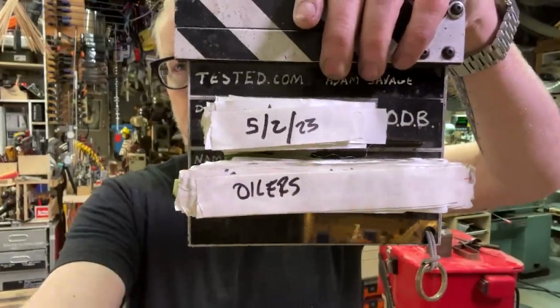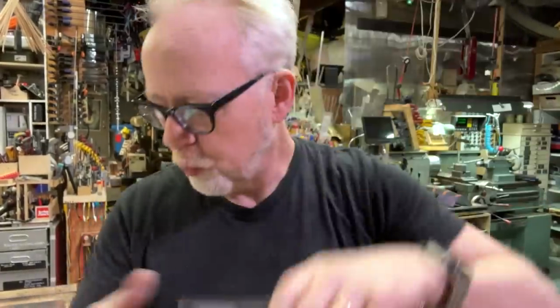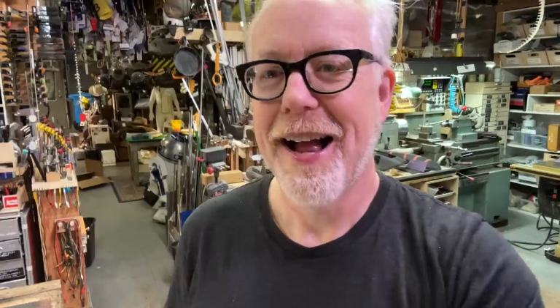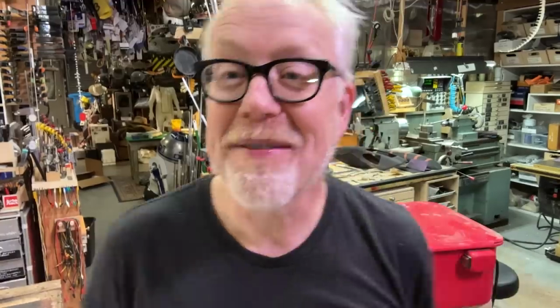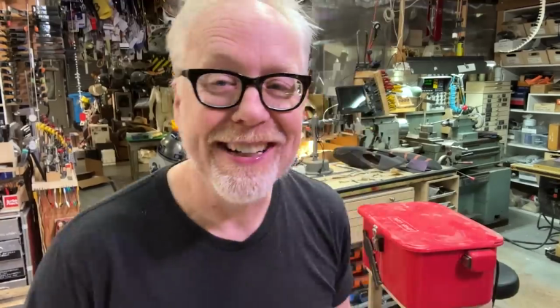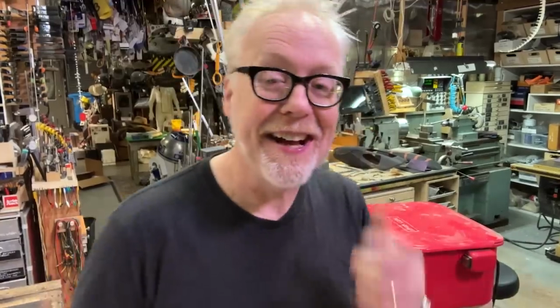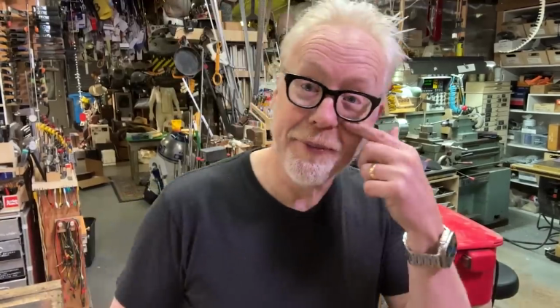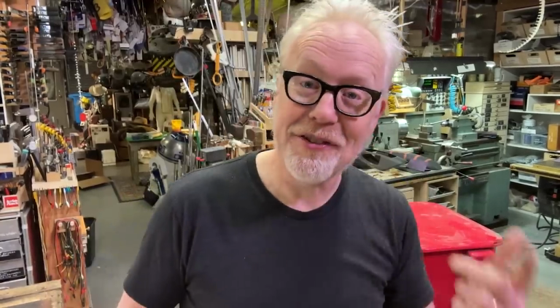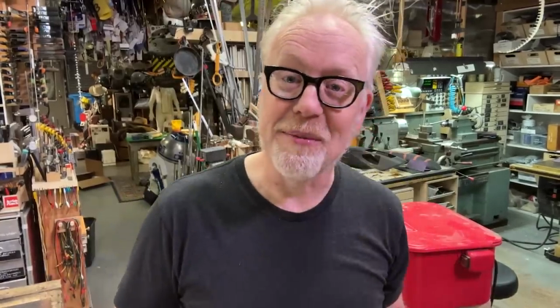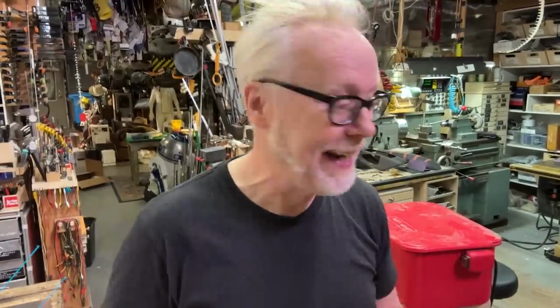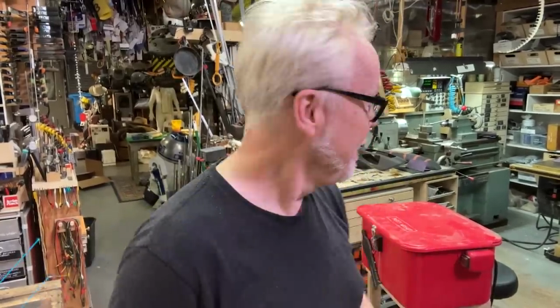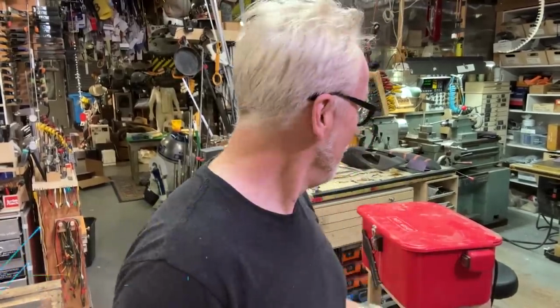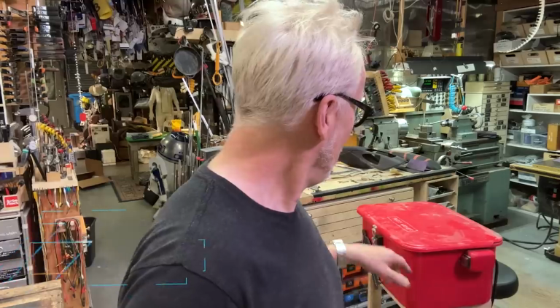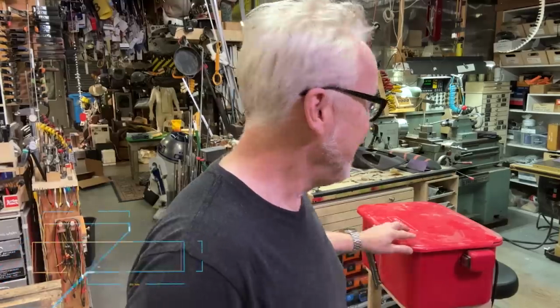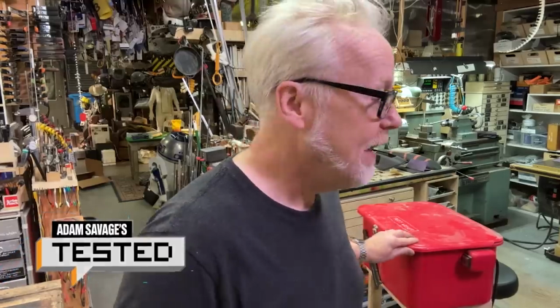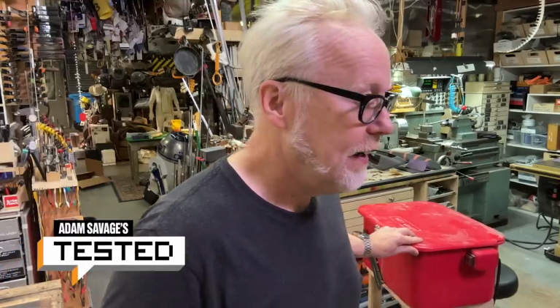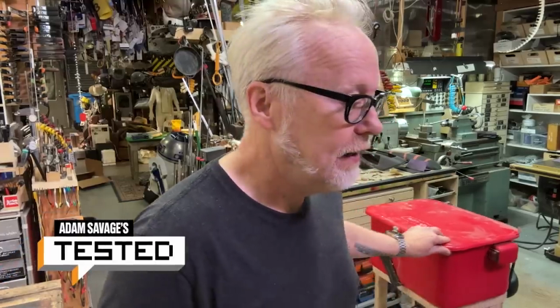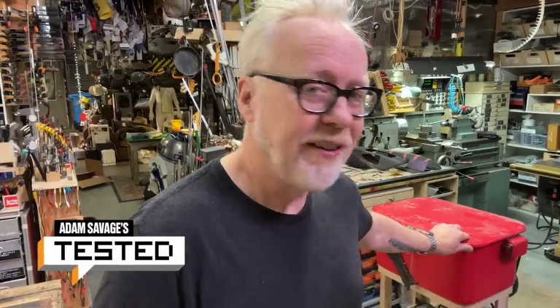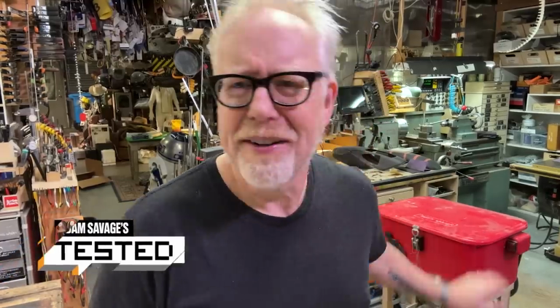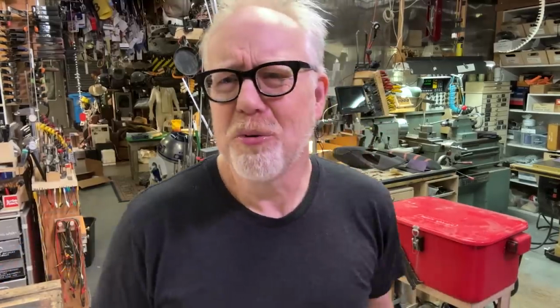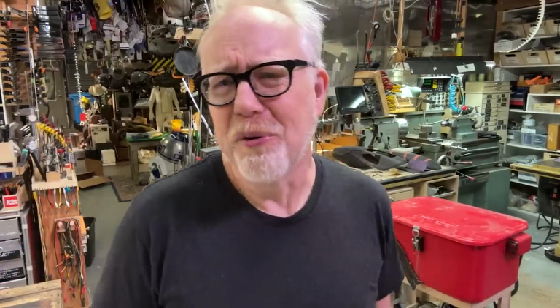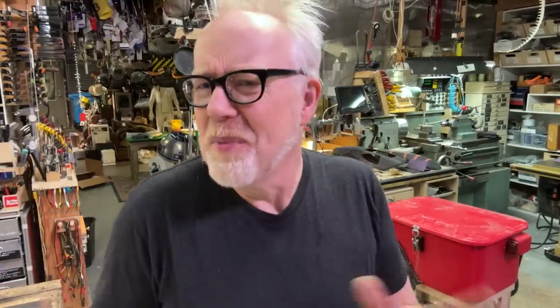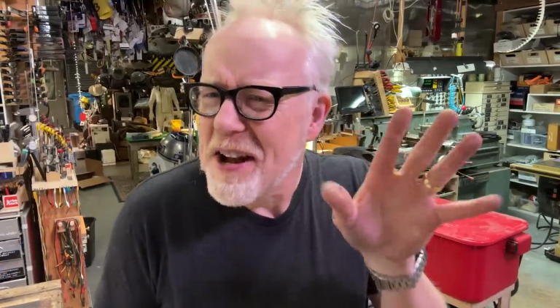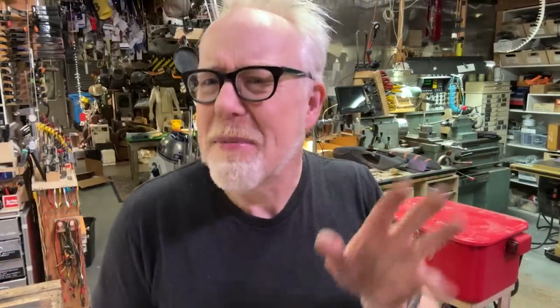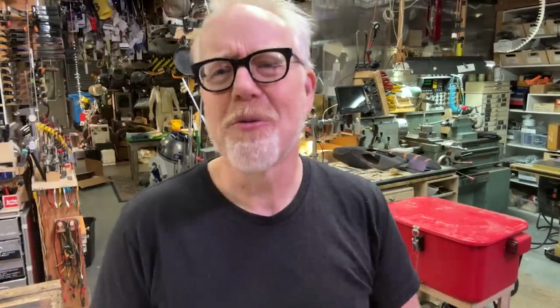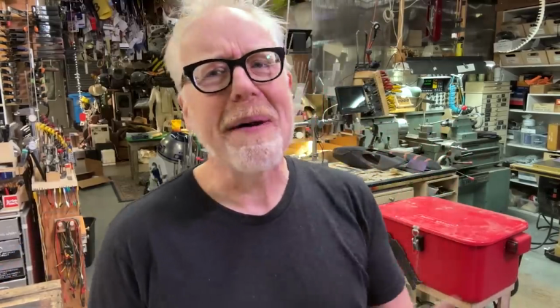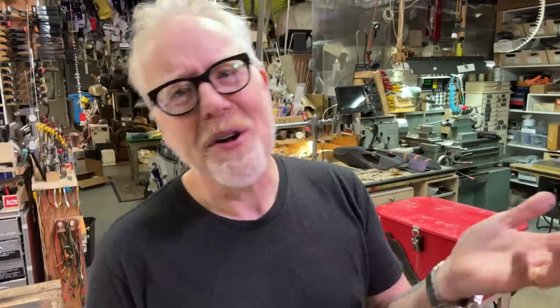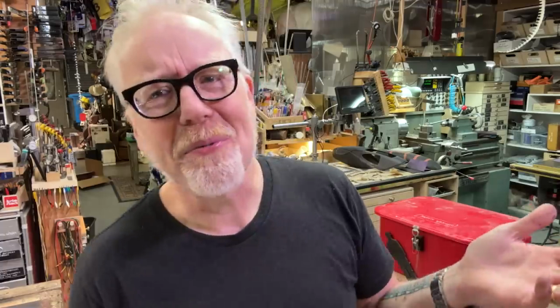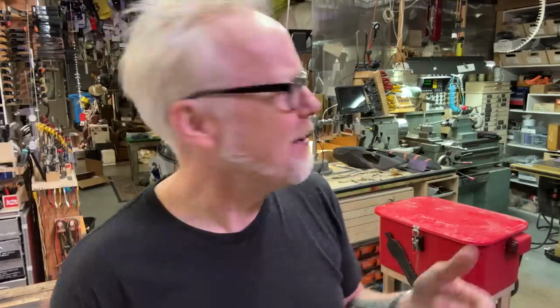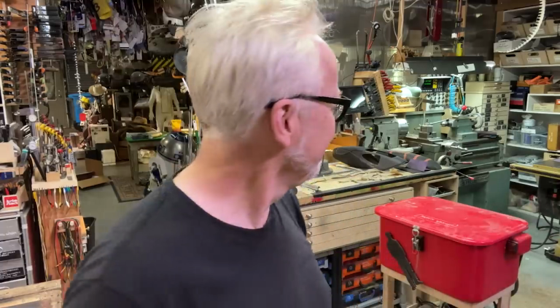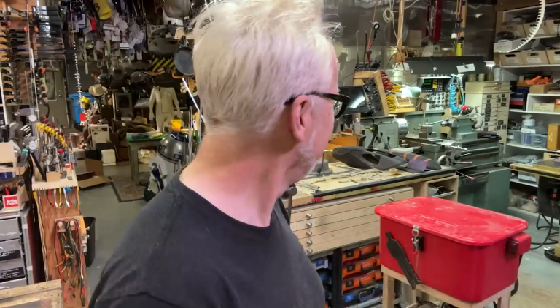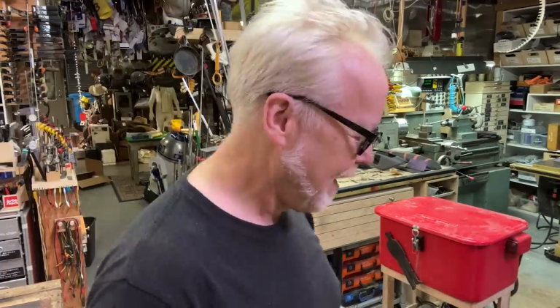Hi everybody. Adam Savage here in my cave with a little show-and-tell tool restore. A very minor one, but I thought it was worth covering just because.